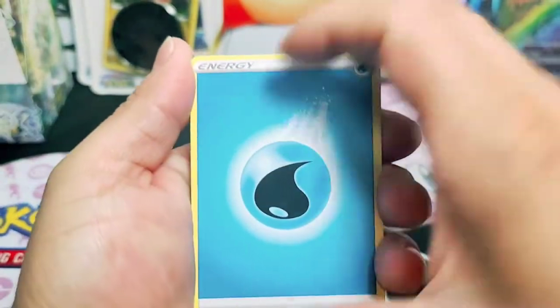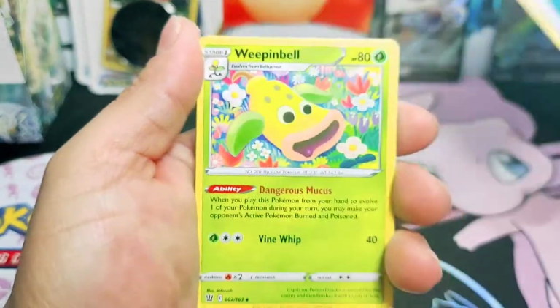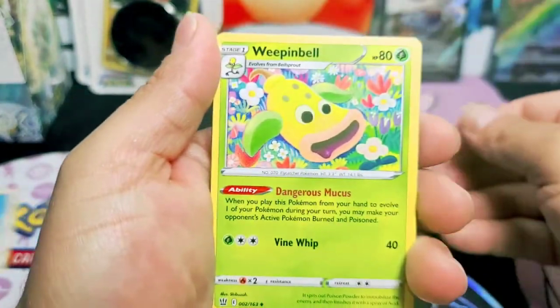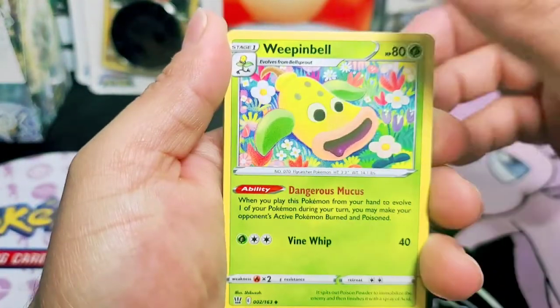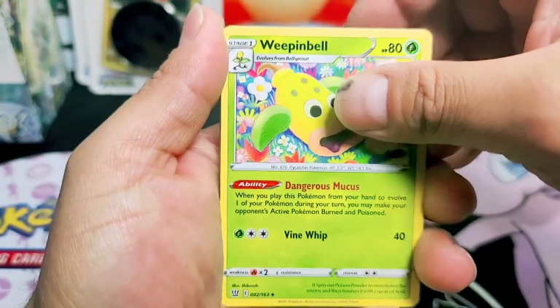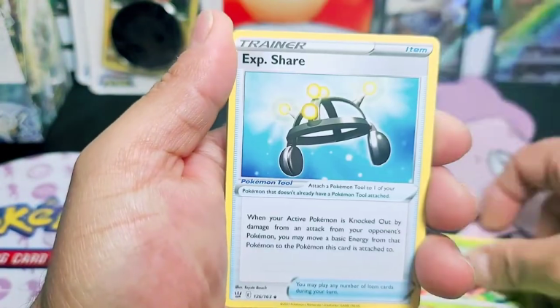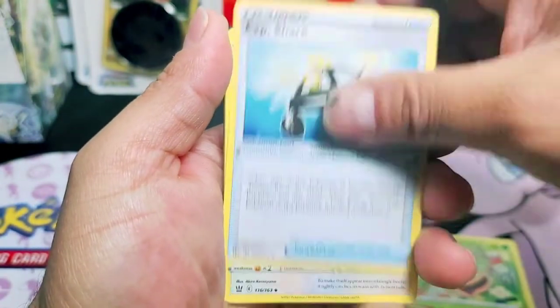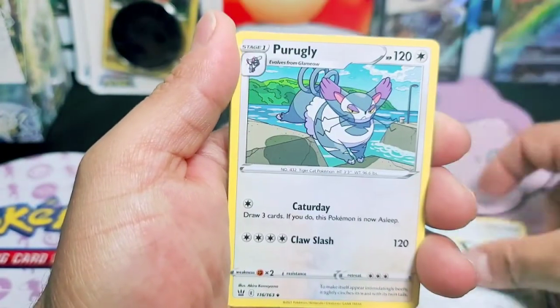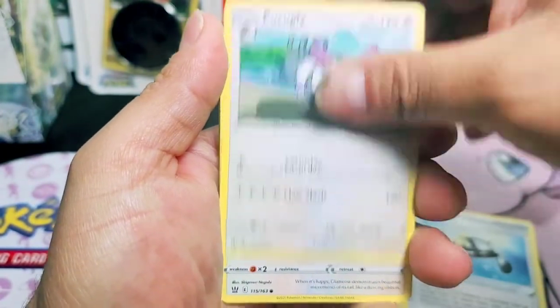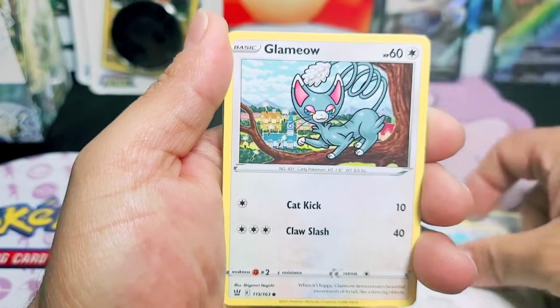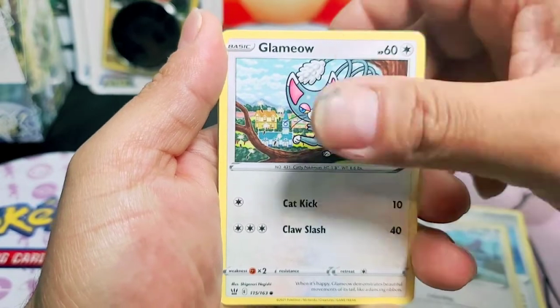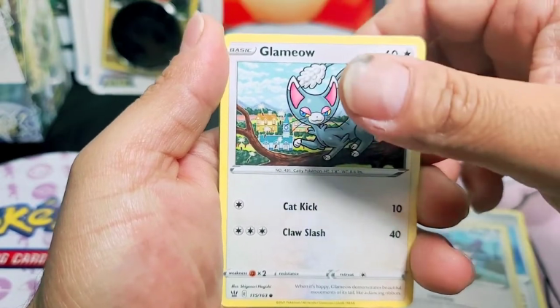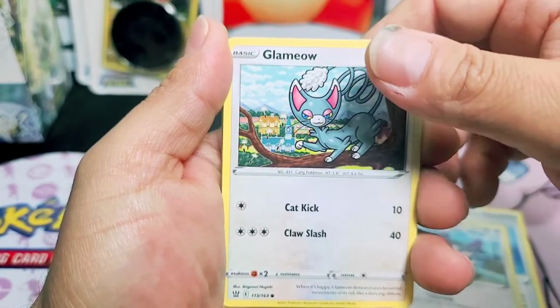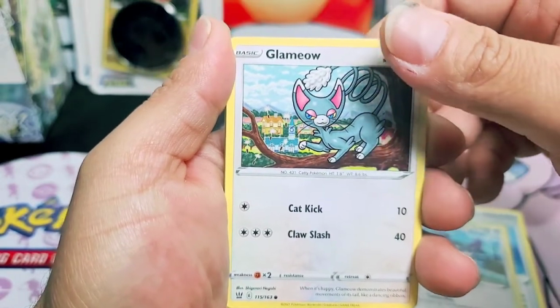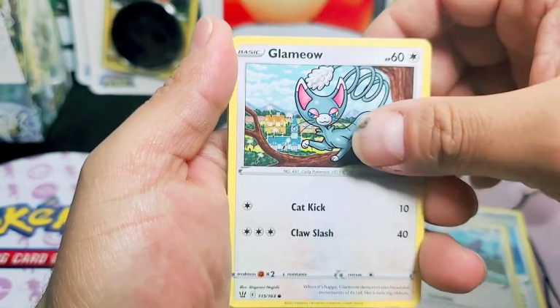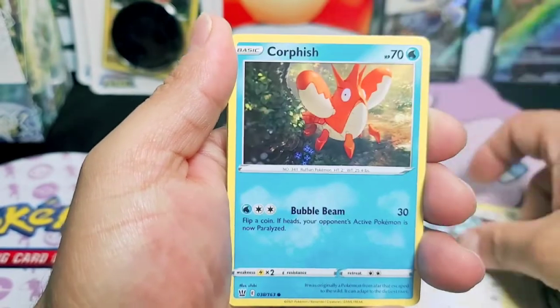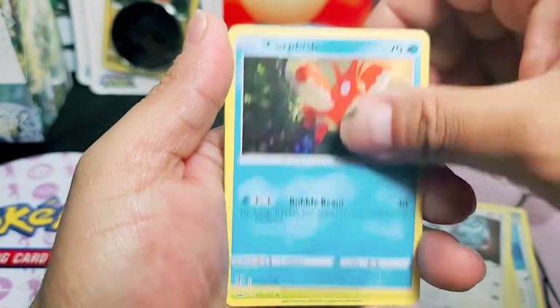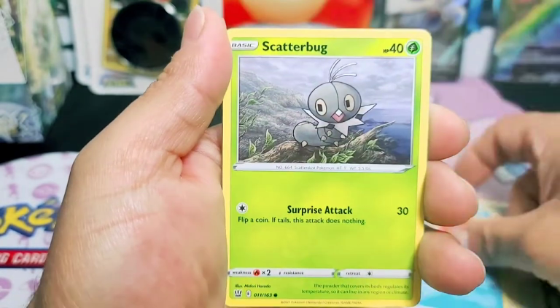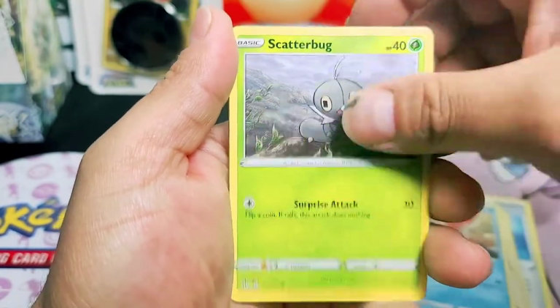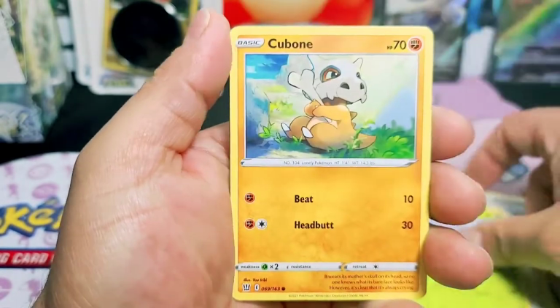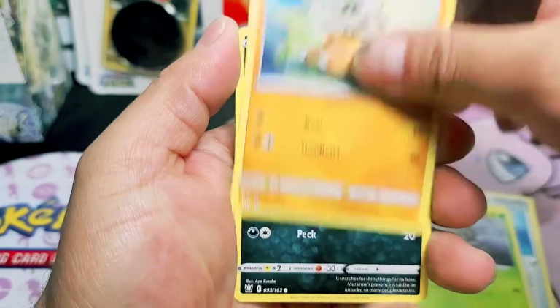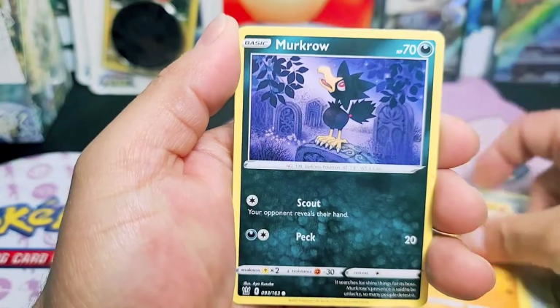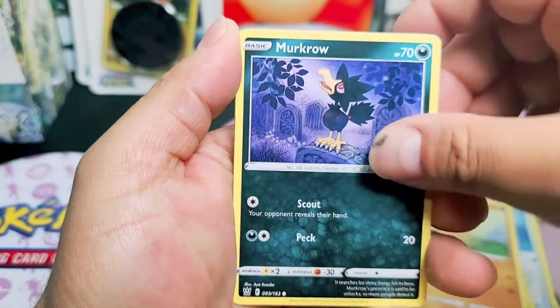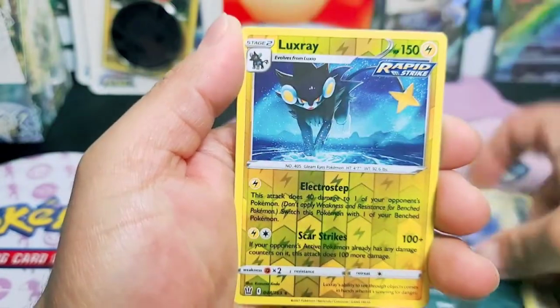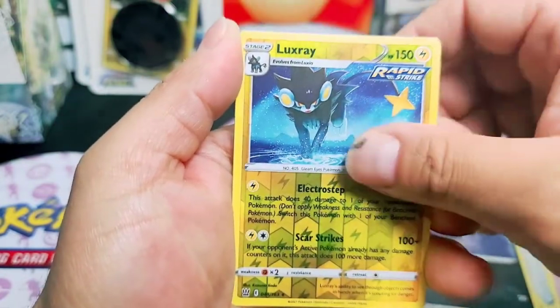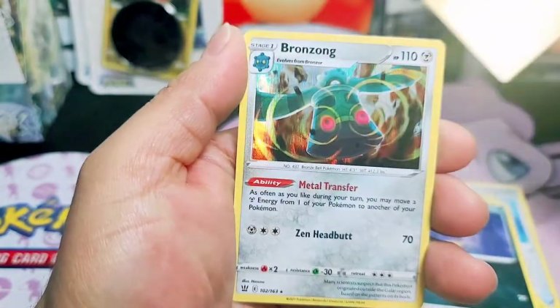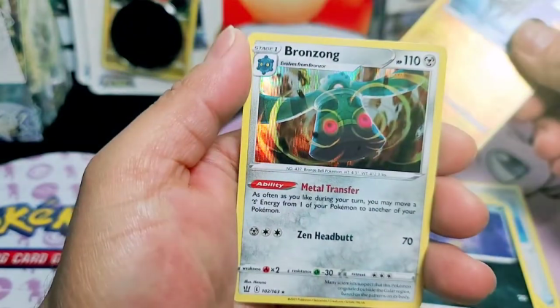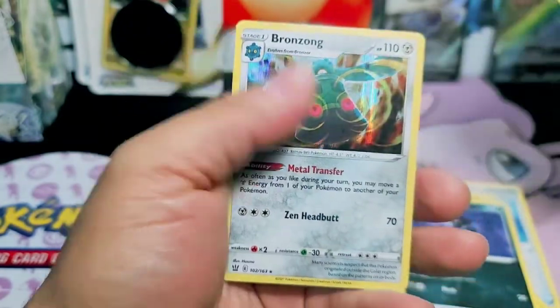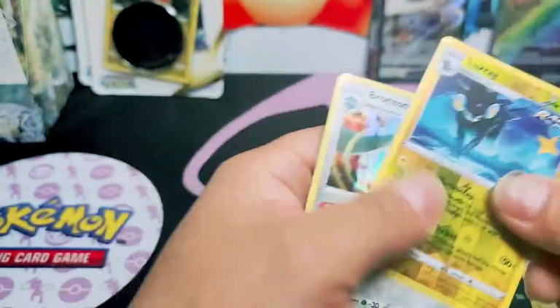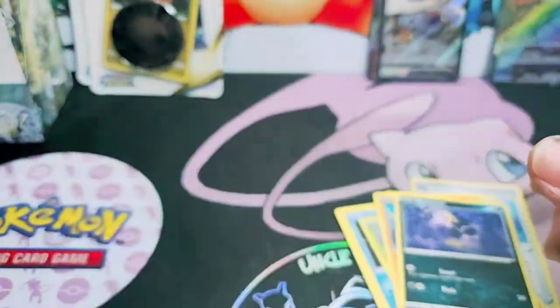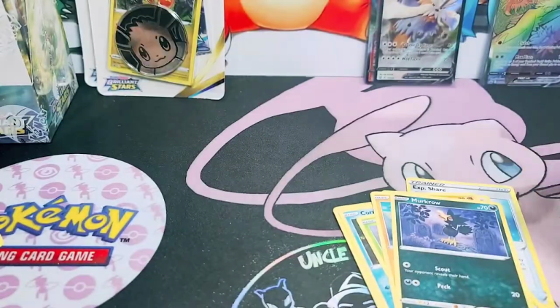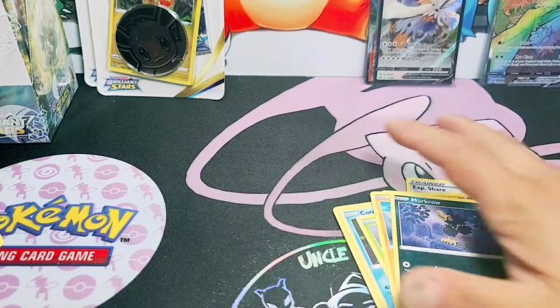Can we pull some last pack magic? Here we go. Weeping Bill, Share, Purr, Clemeow, Corrfish, Scatterbug, Cubone, Markro, Luxray, and a Bronzong holographic.